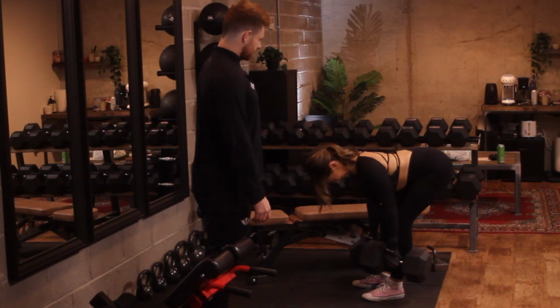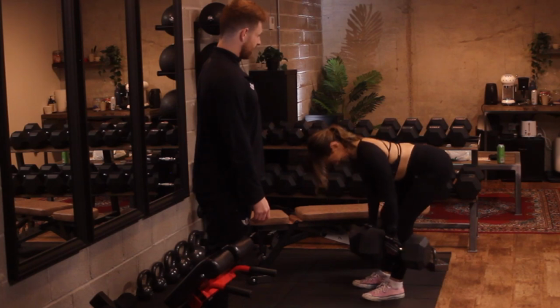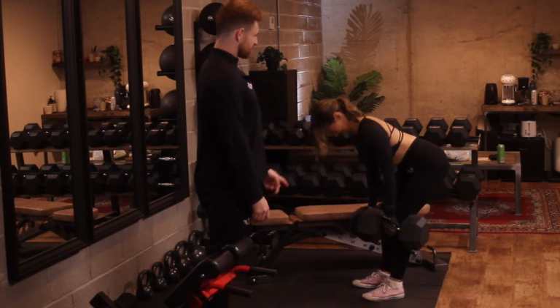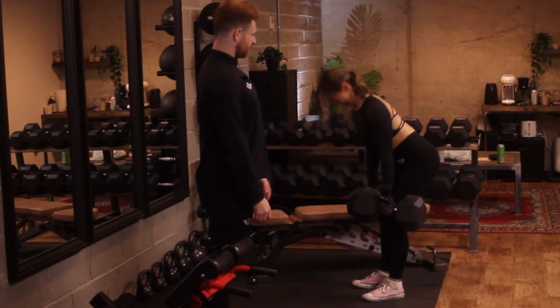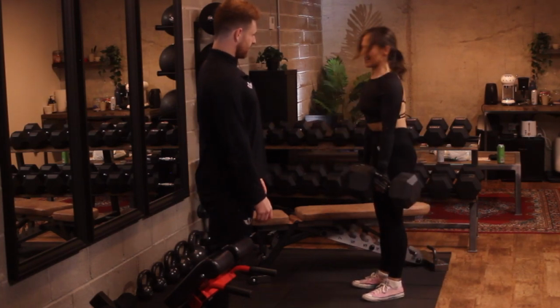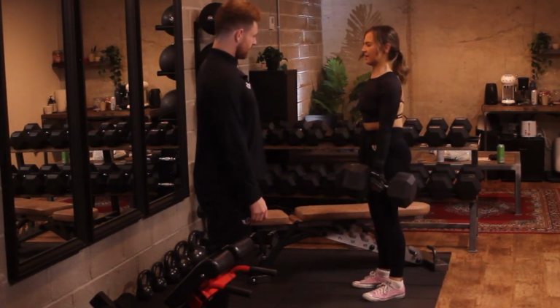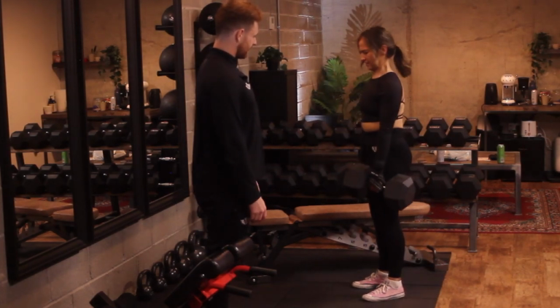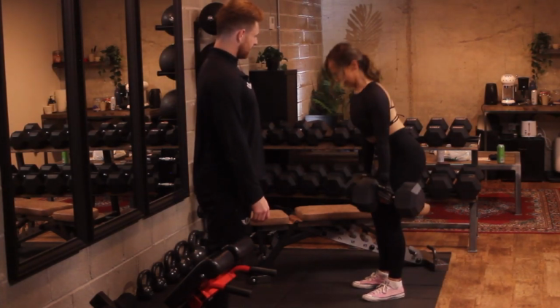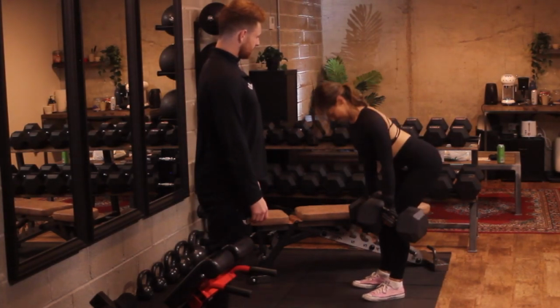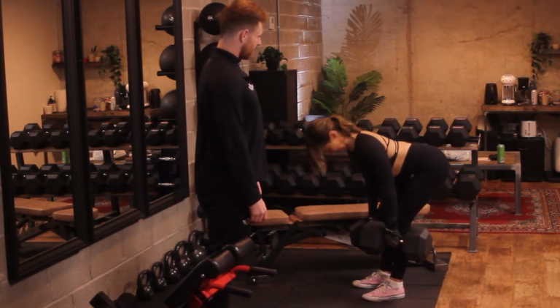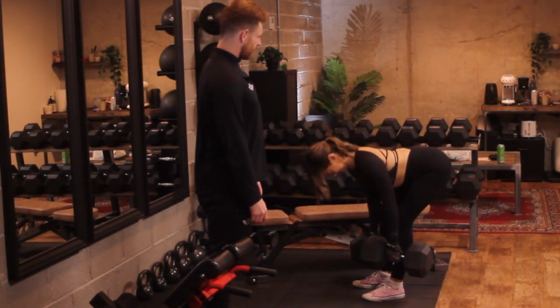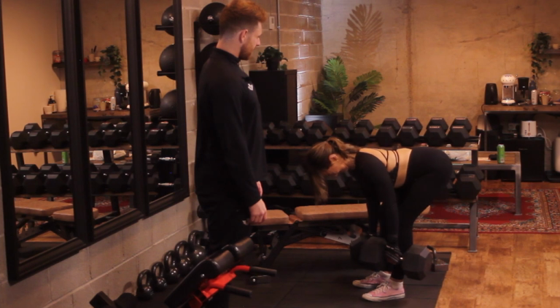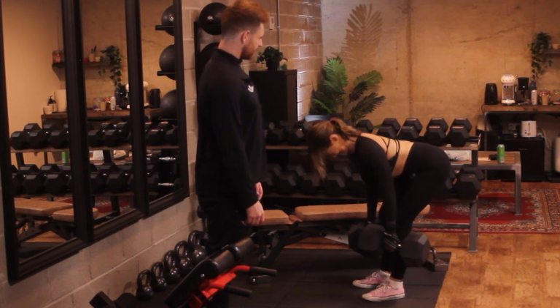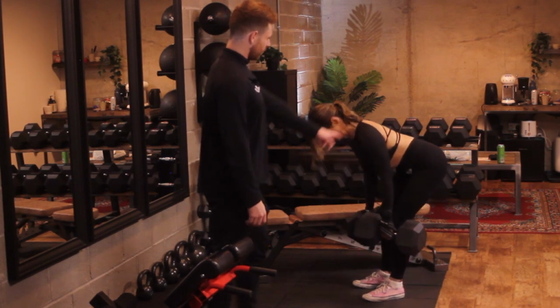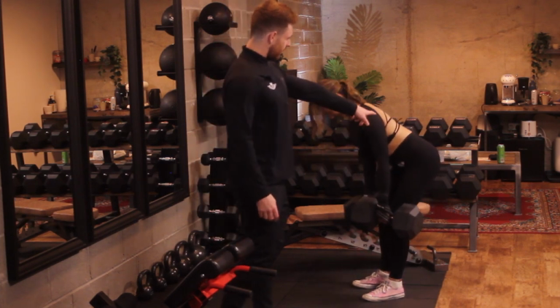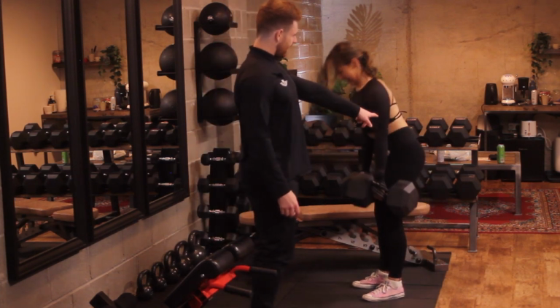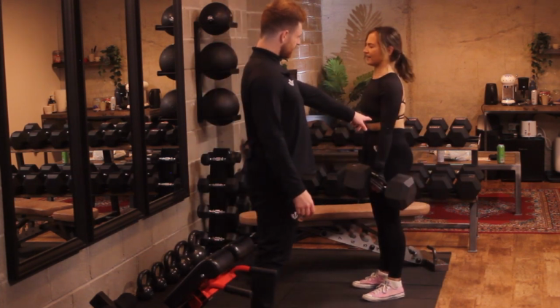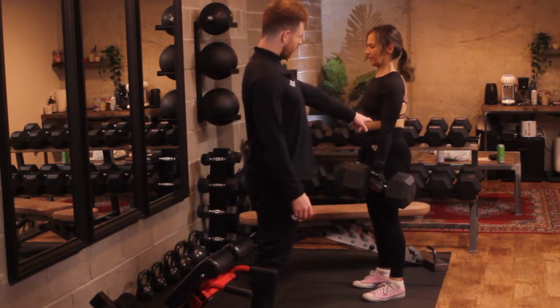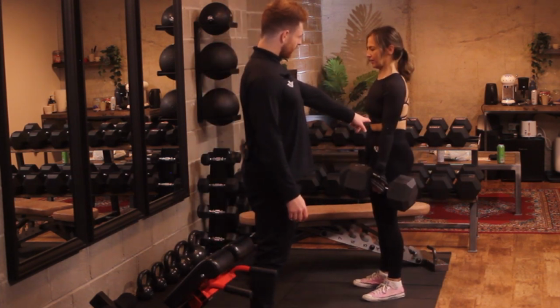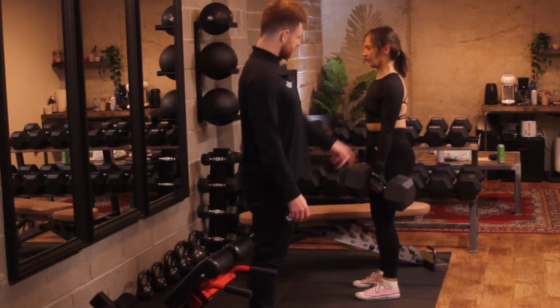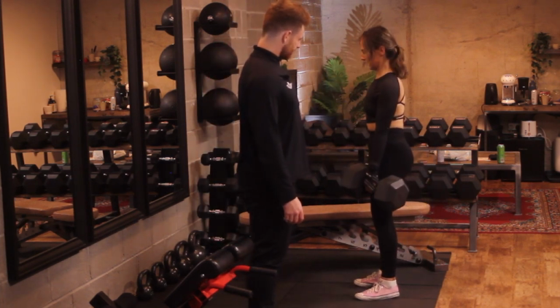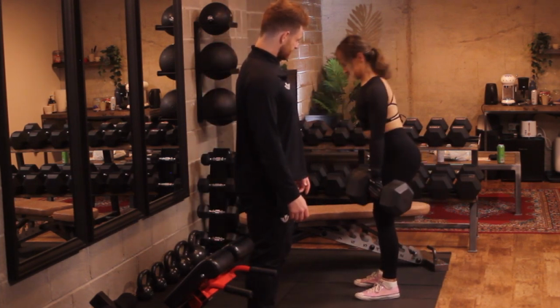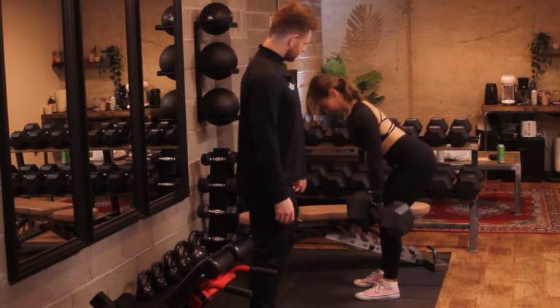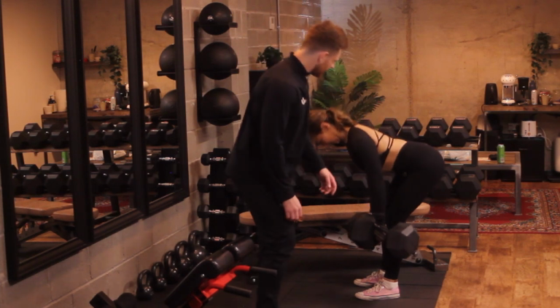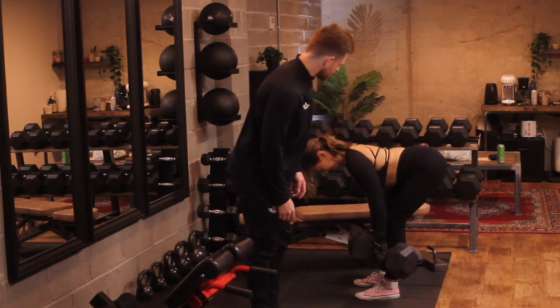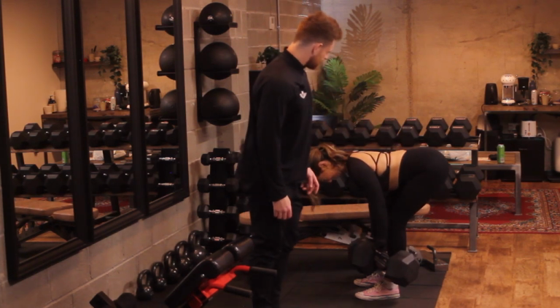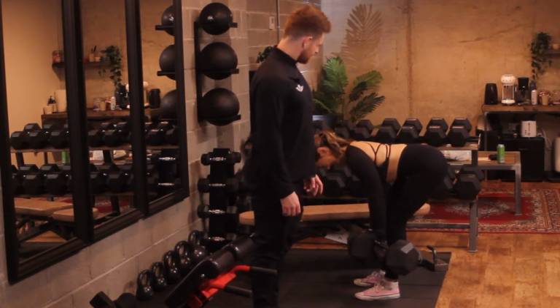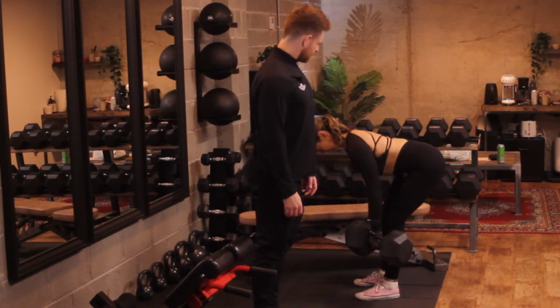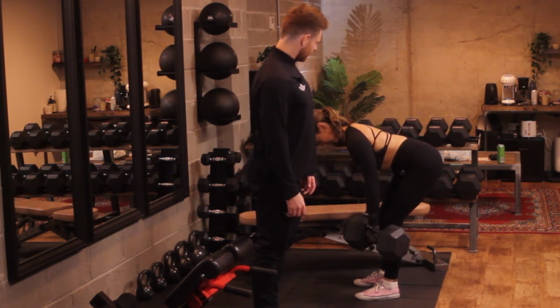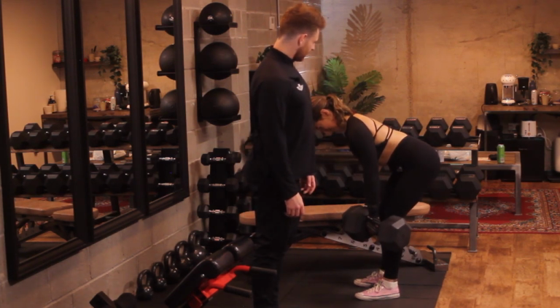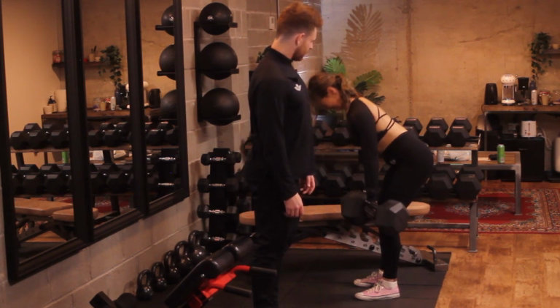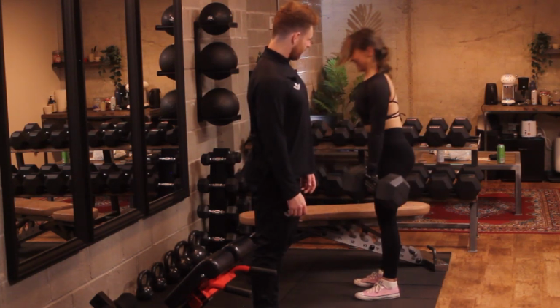So again, the form's pretty good just now, it's pretty tight — she's probably got a couple more in her. If you start looking at the lumbar now, she's probably got one or two more reps. Good, good, good. Try one more.